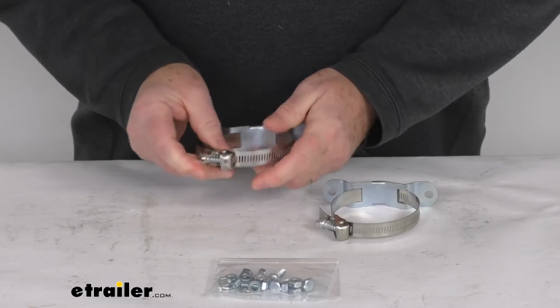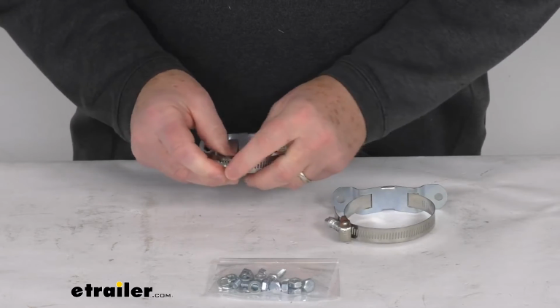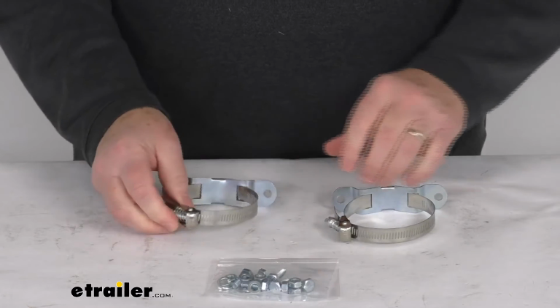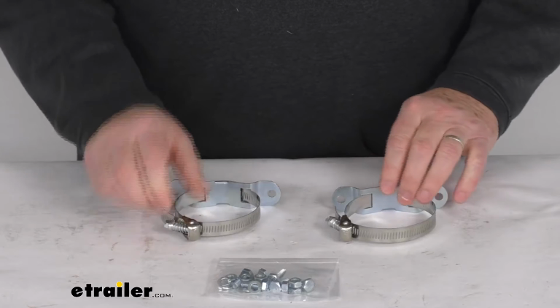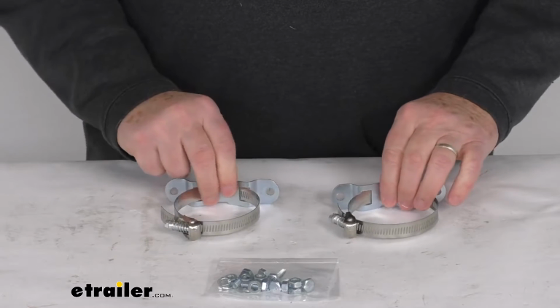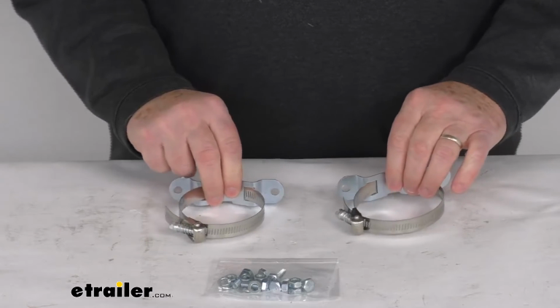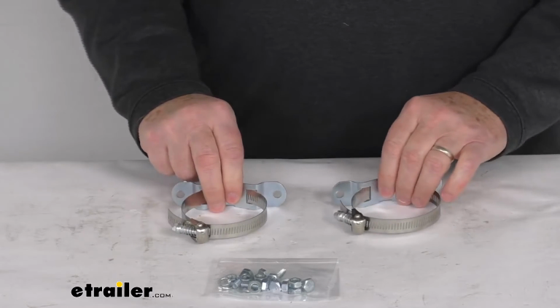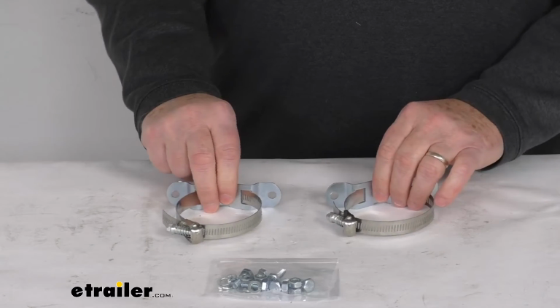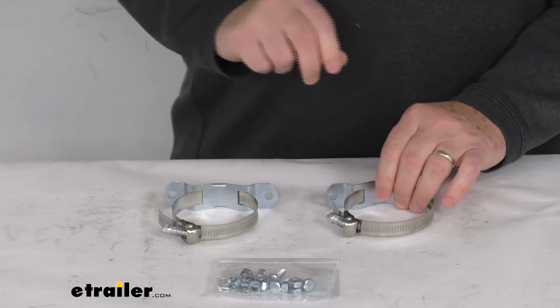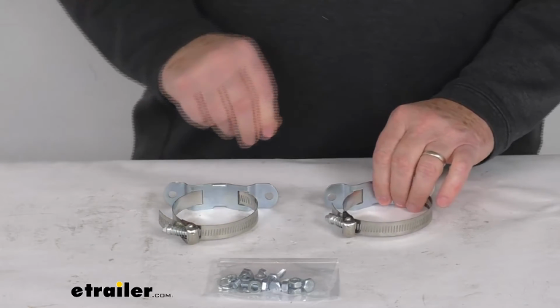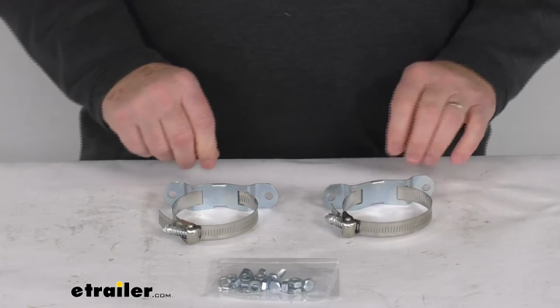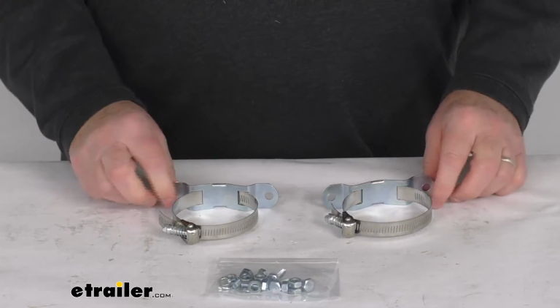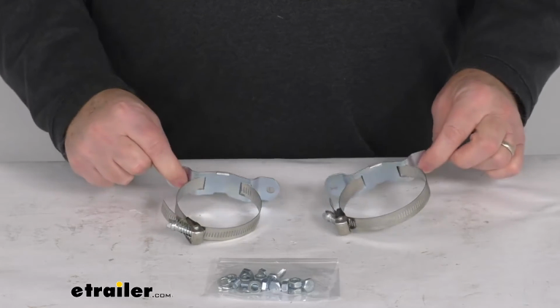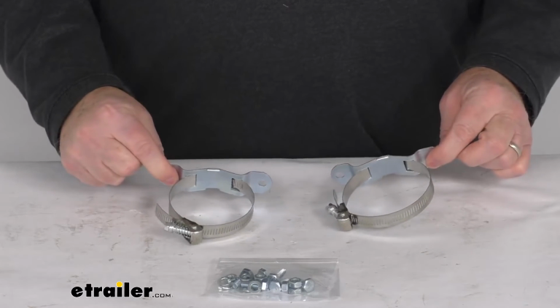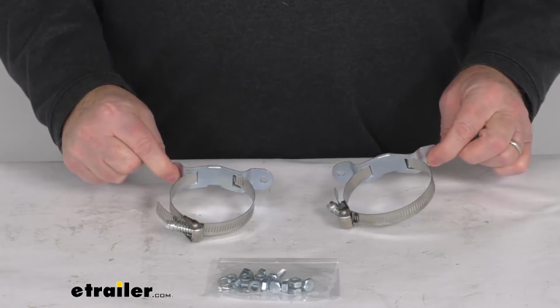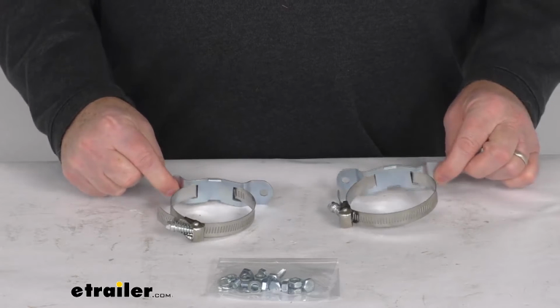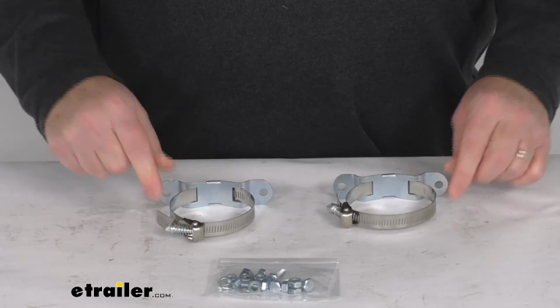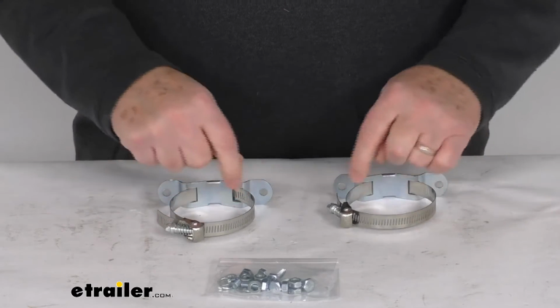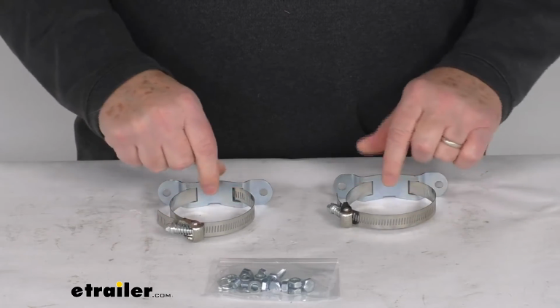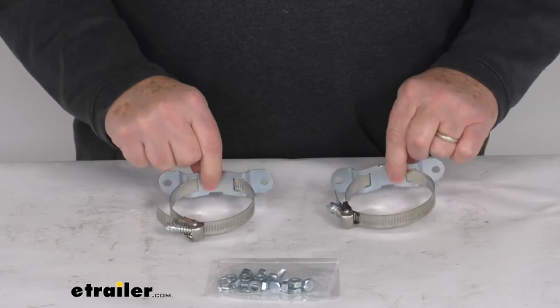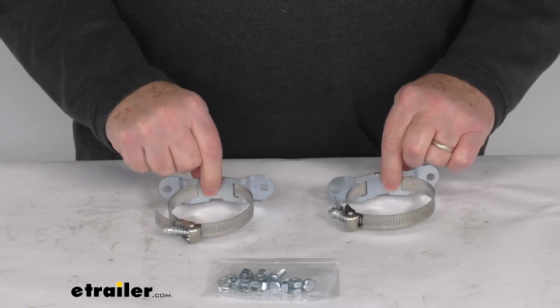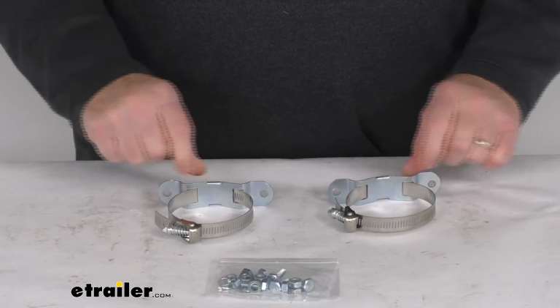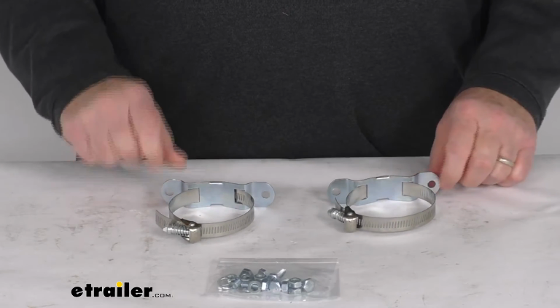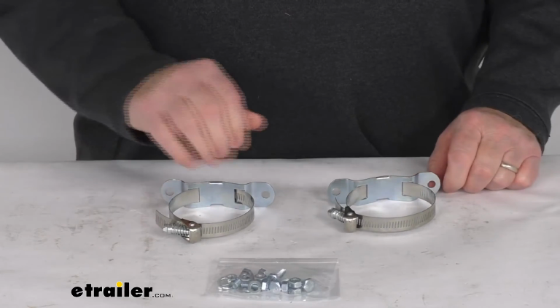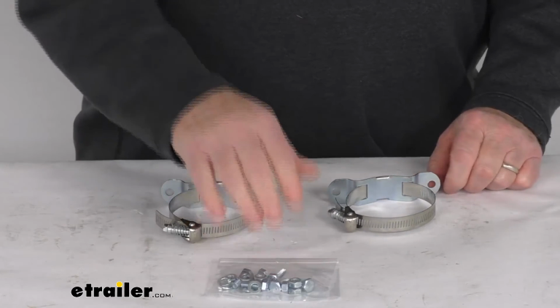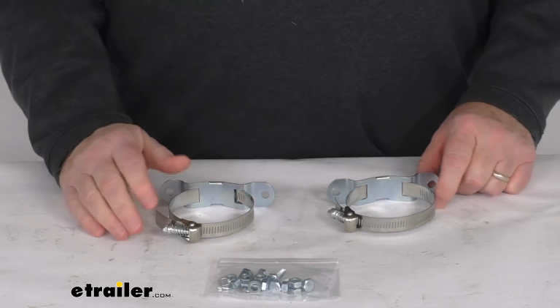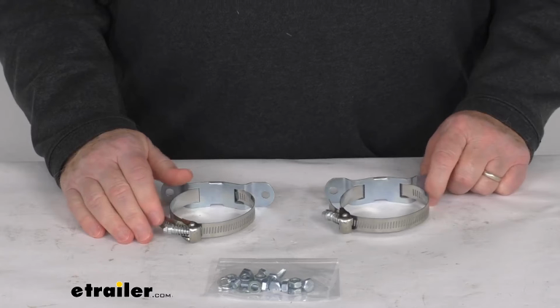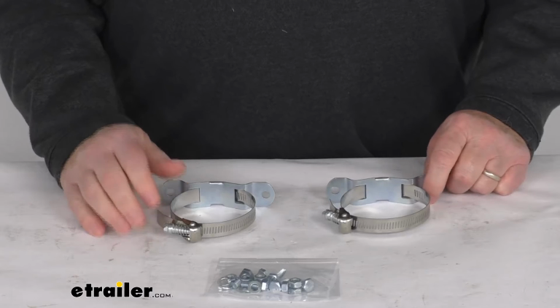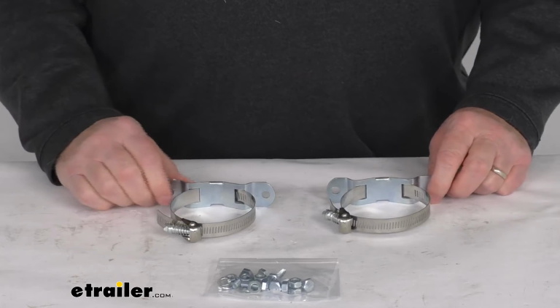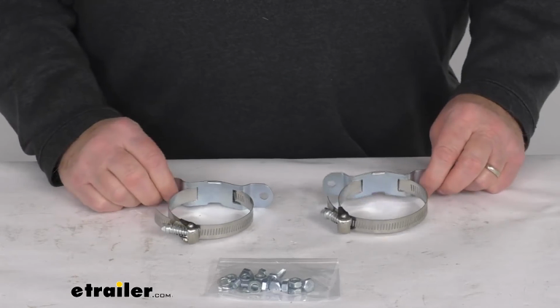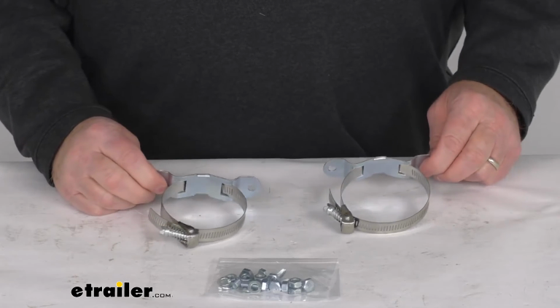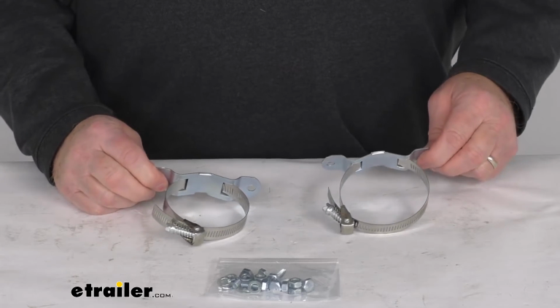These parts are constructed of a military standard stainless steel. It does include the two mounting cradles right here. I've already attached the two quick release clamps to those cables and all the hardware to install it, and these parts are made in the USA.